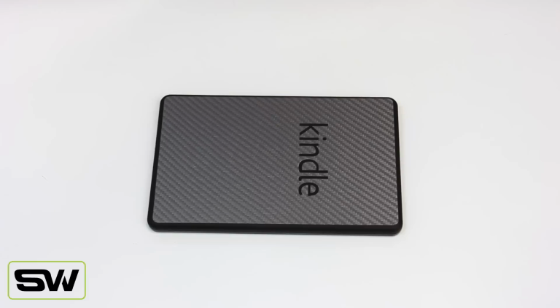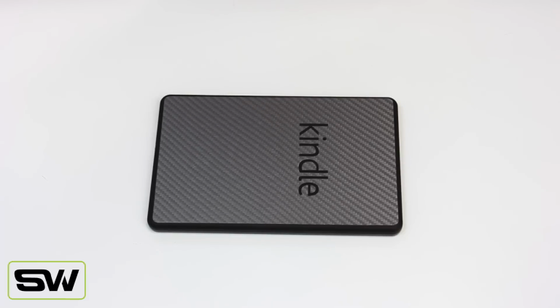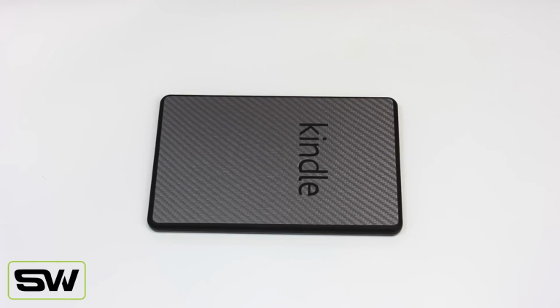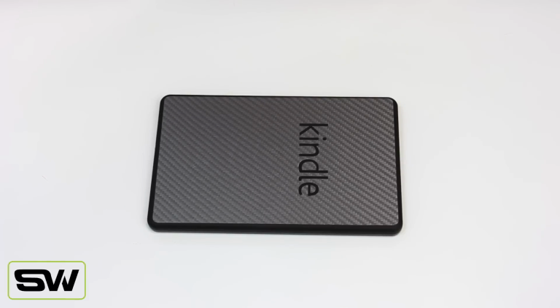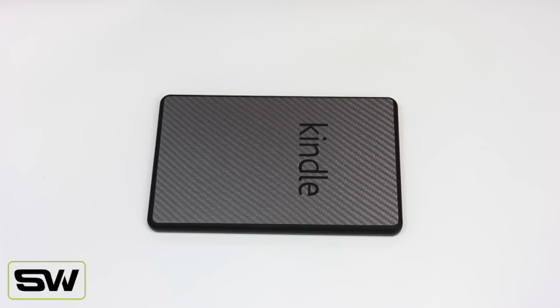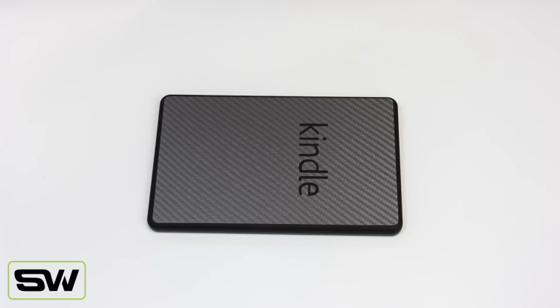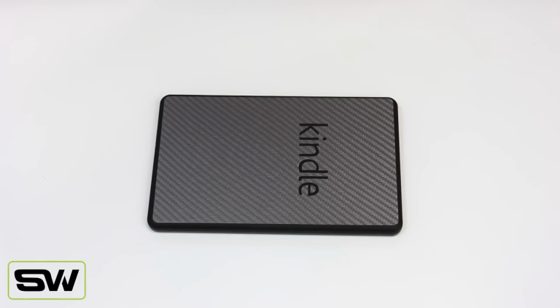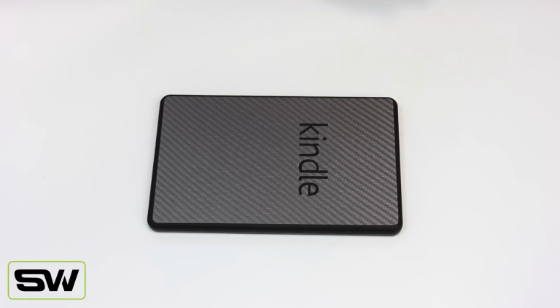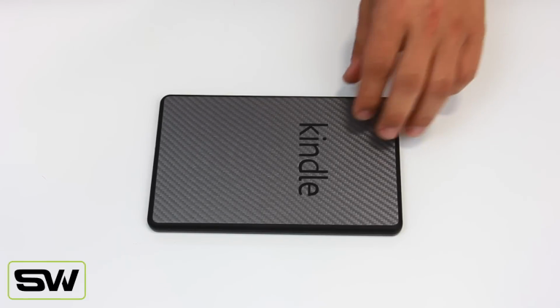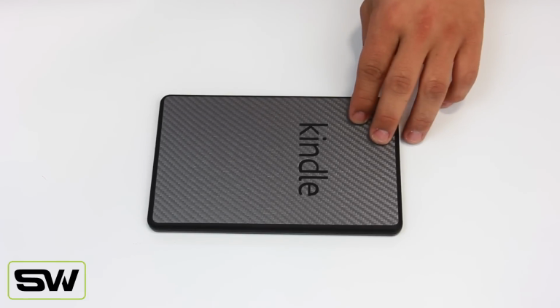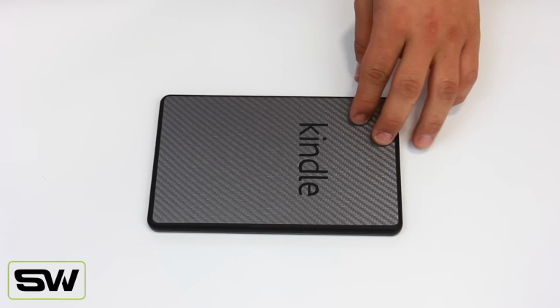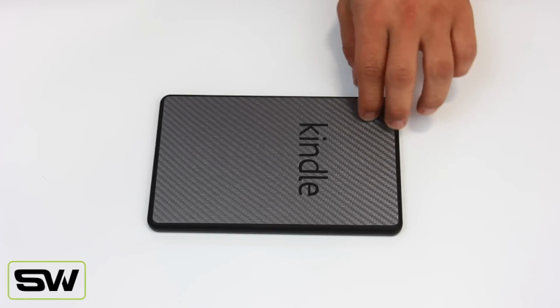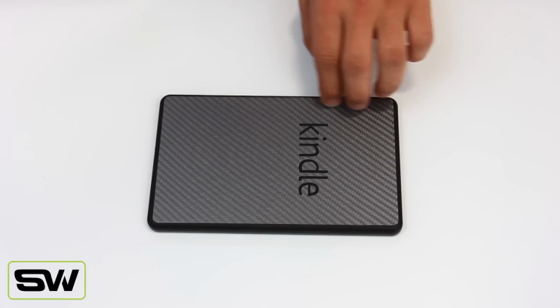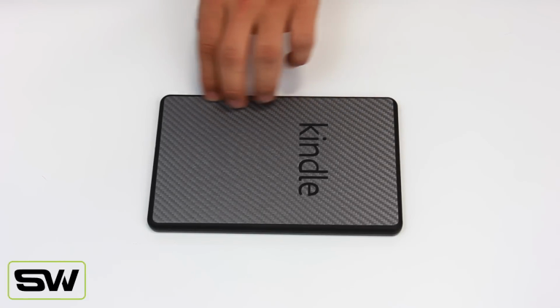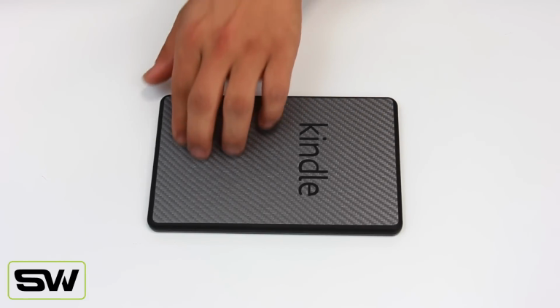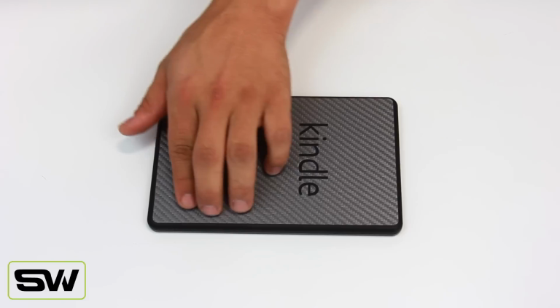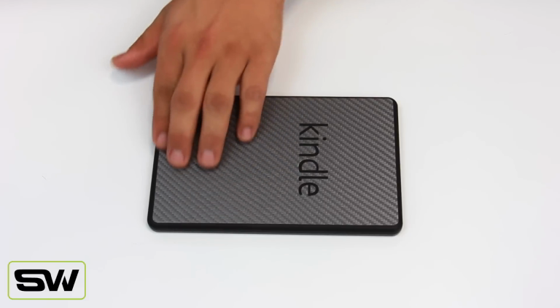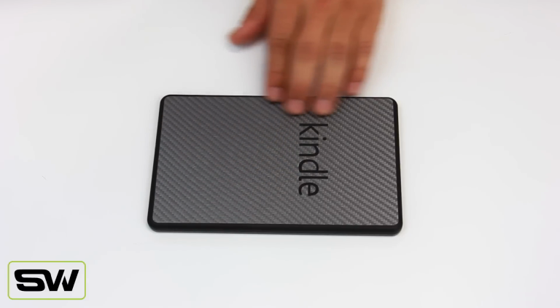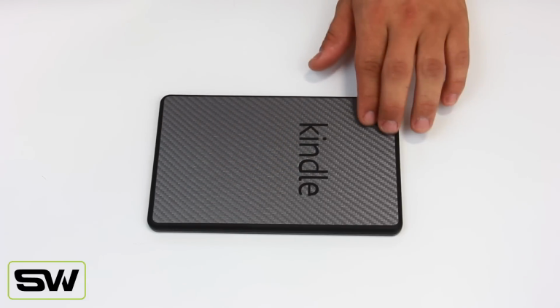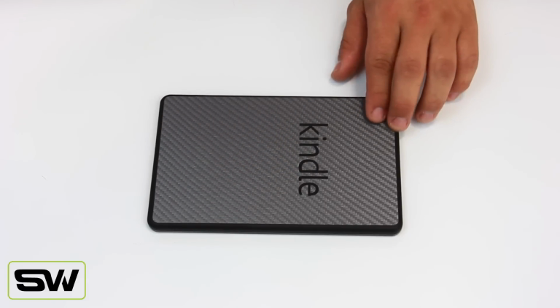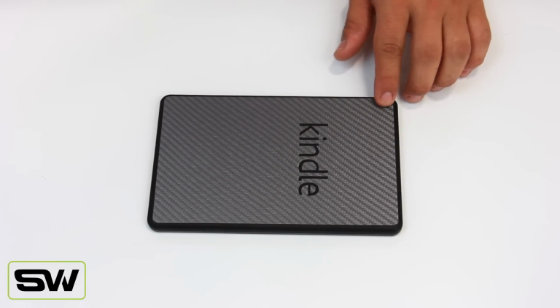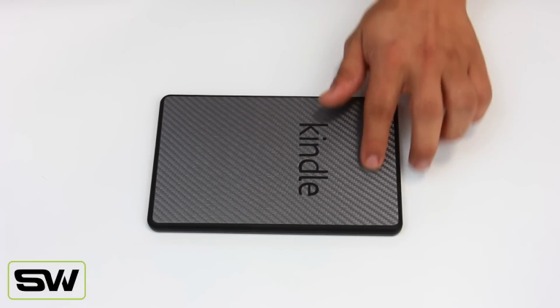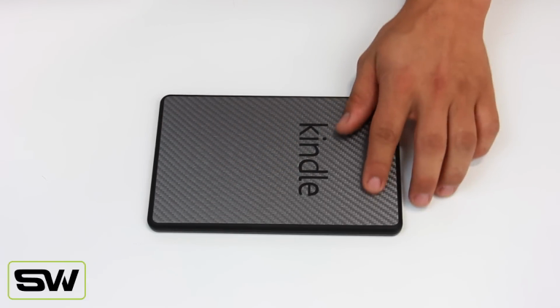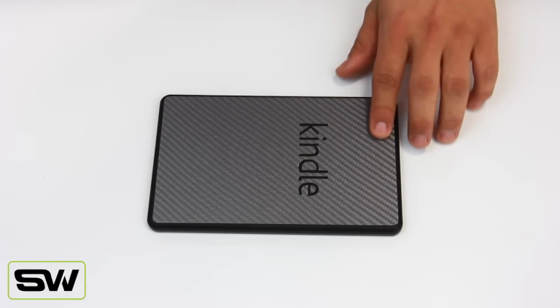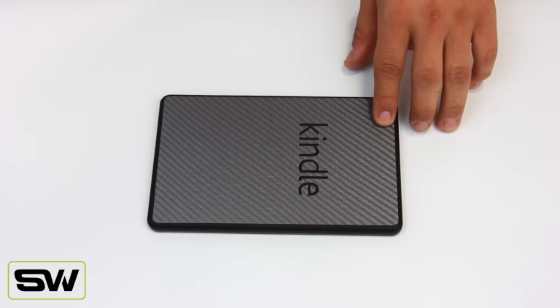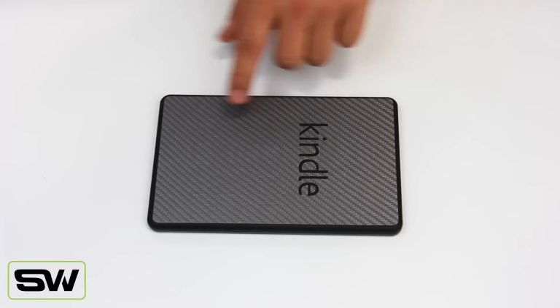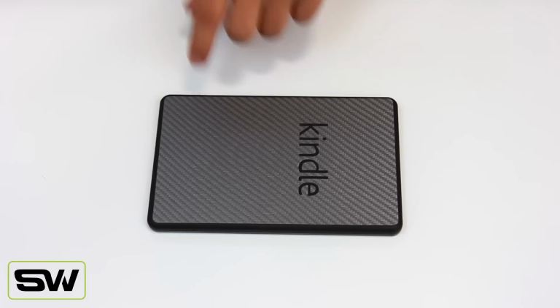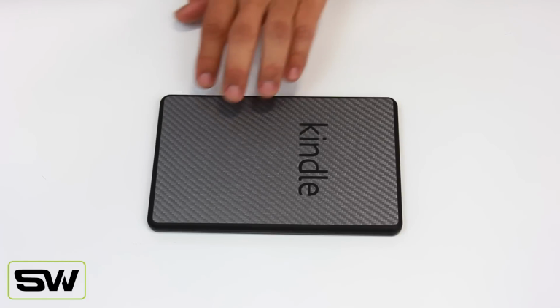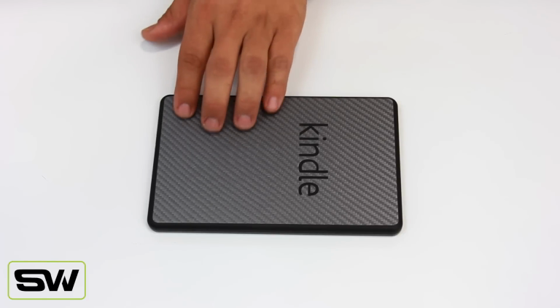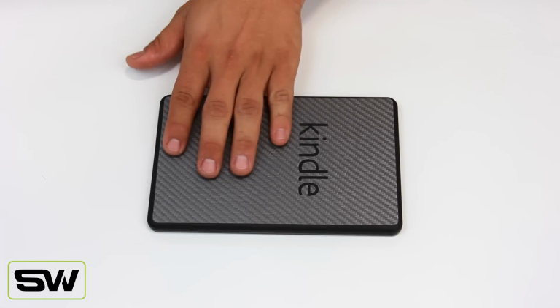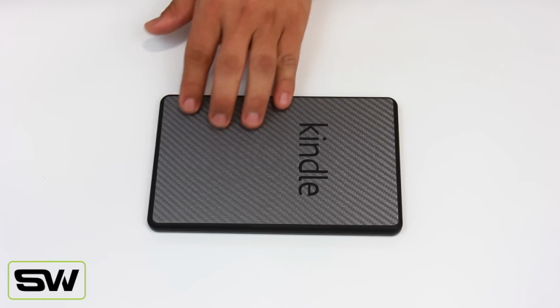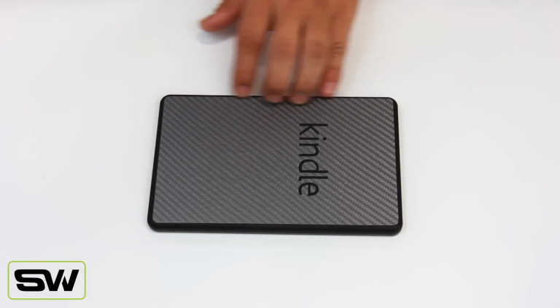Hey guys, Ace here again from SlickWraps.com. In front of me I have the brand new, just released Kindle Fire. It has a beautiful gunmetal carbon fiber. Now if you guys haven't seen this before from SlickWraps, this is because this is the first device we've ever used this material with.